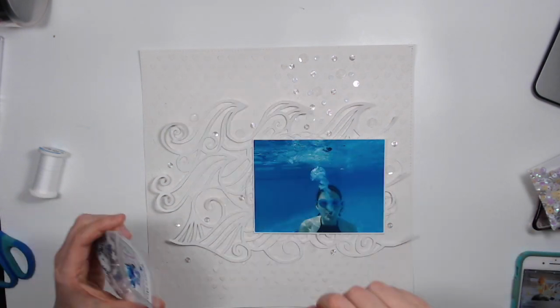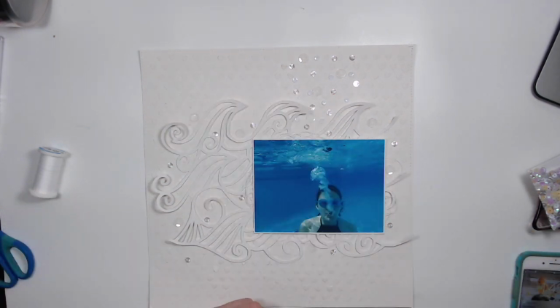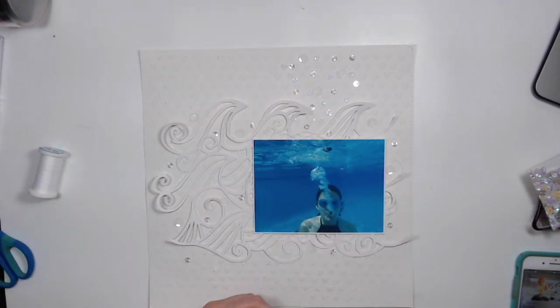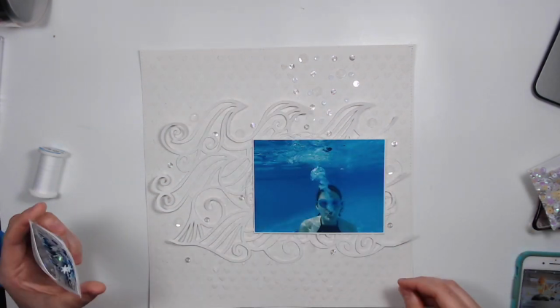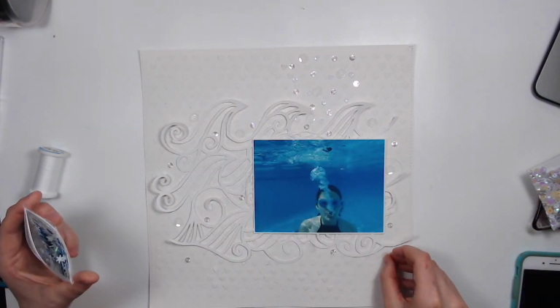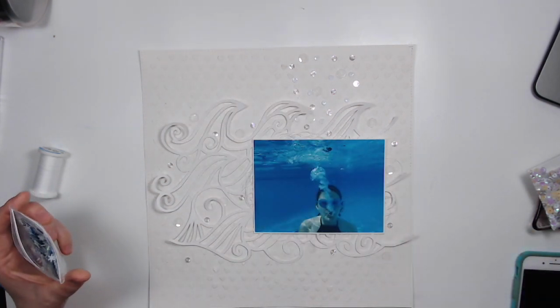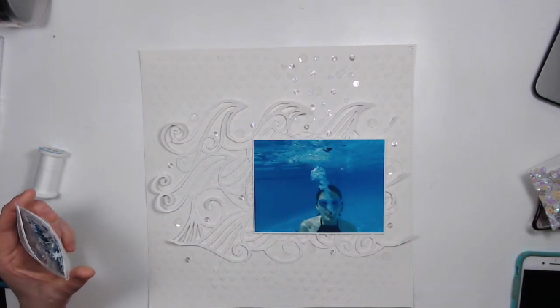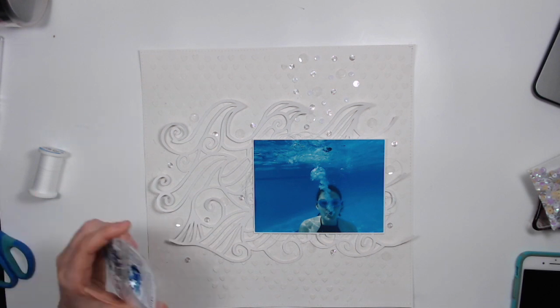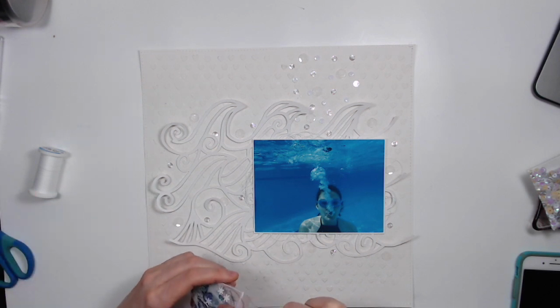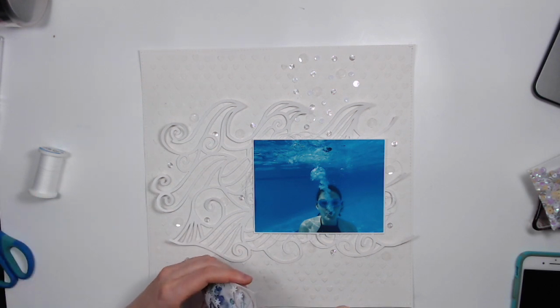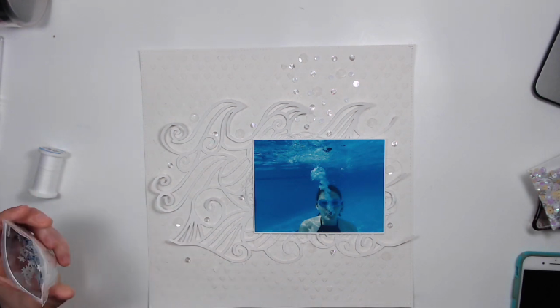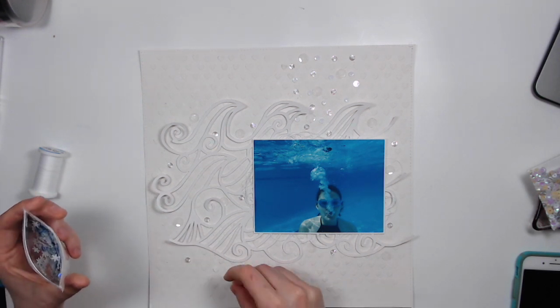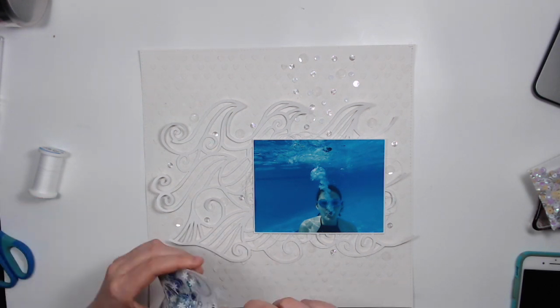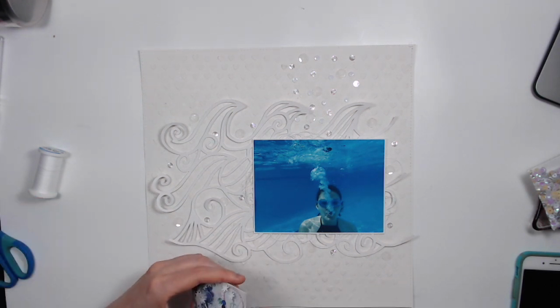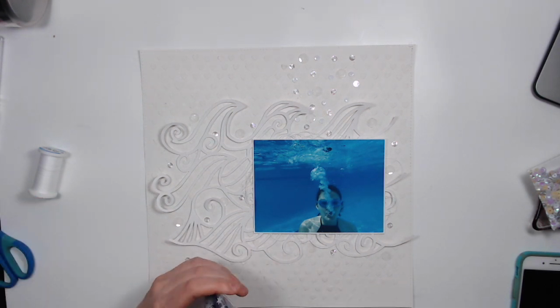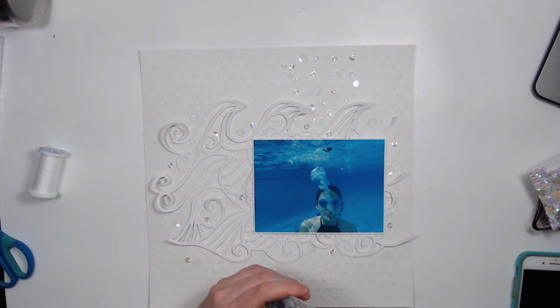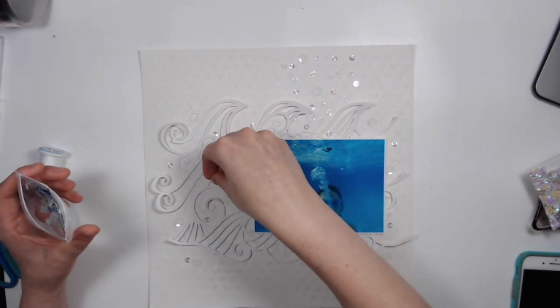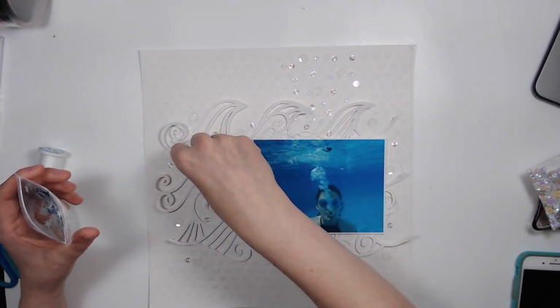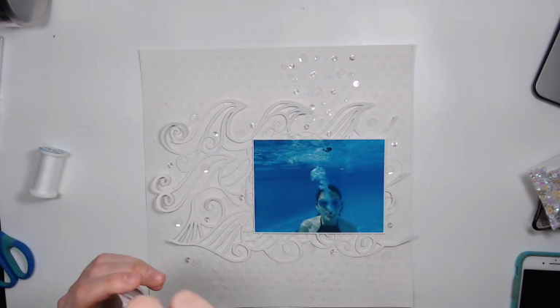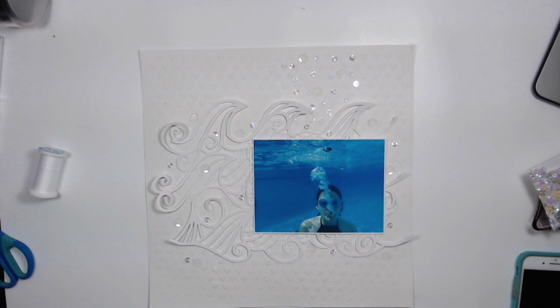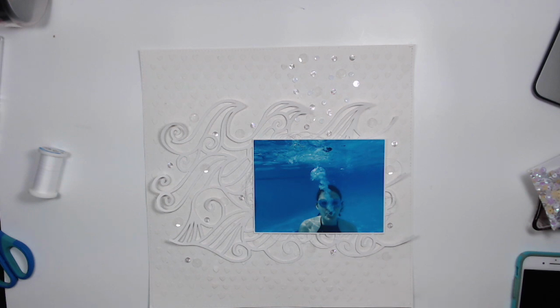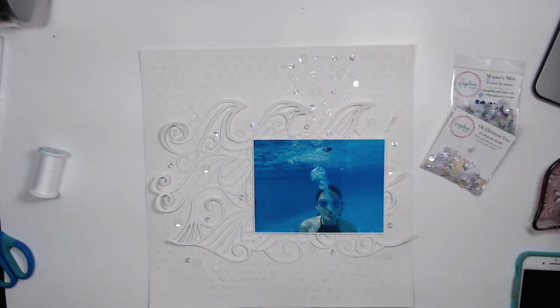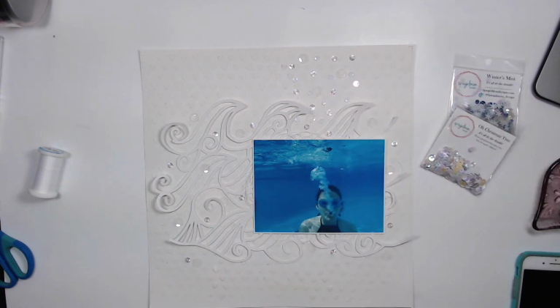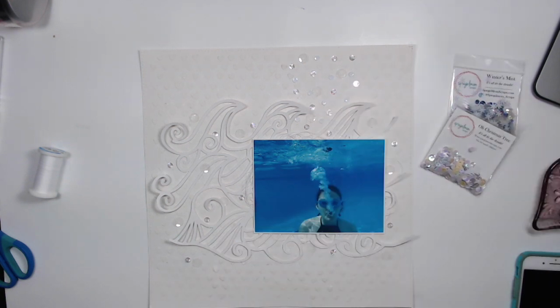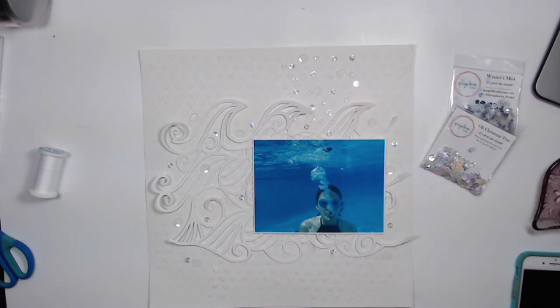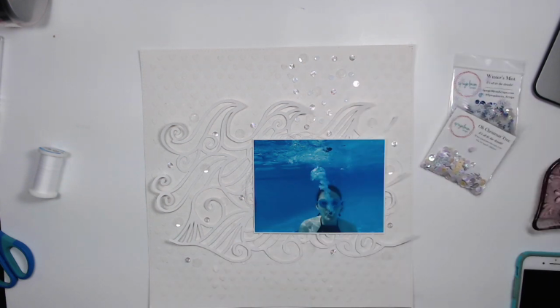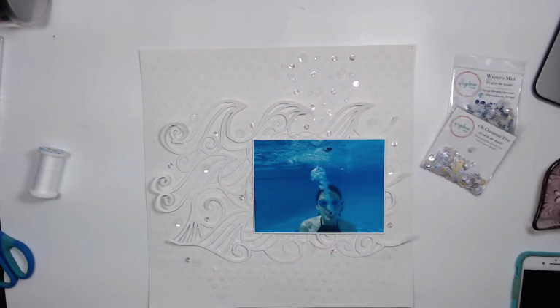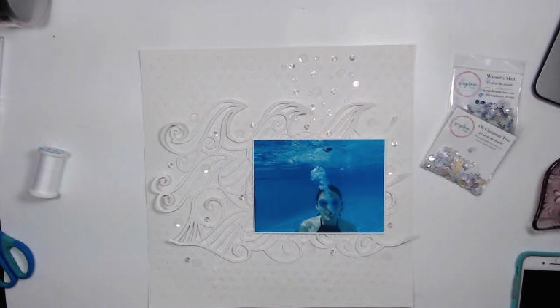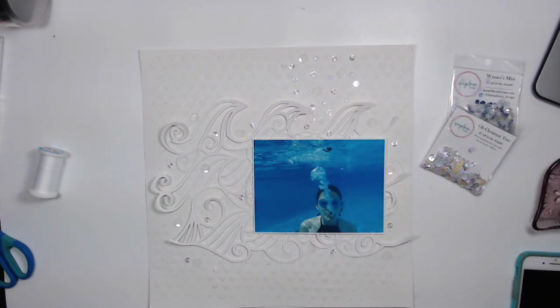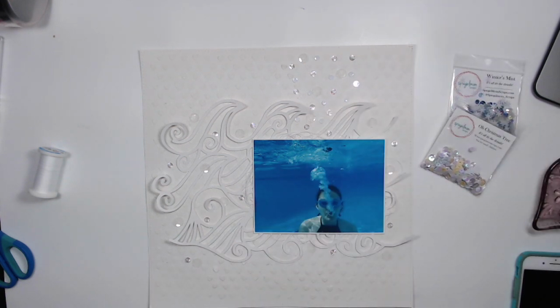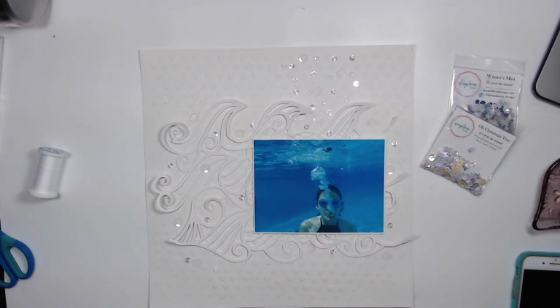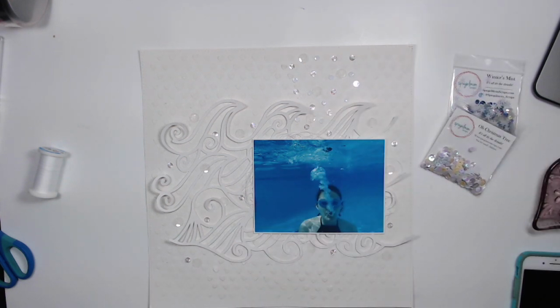I was considering using the little white snowflakes from that mix, but they stood out a little too much — you could really tell it was a snowflake — so I decided not to do that.